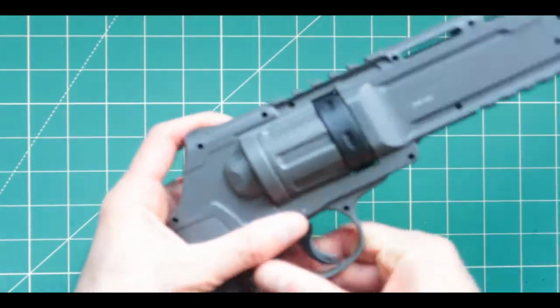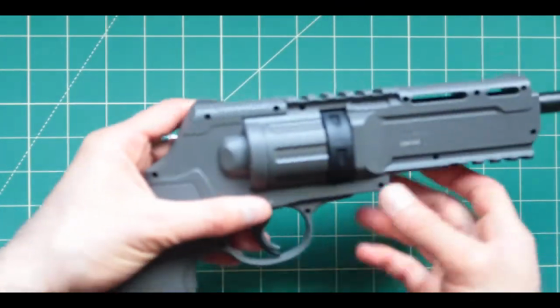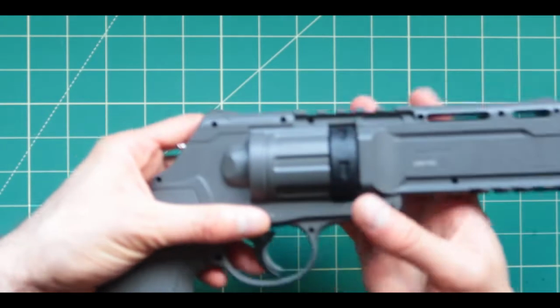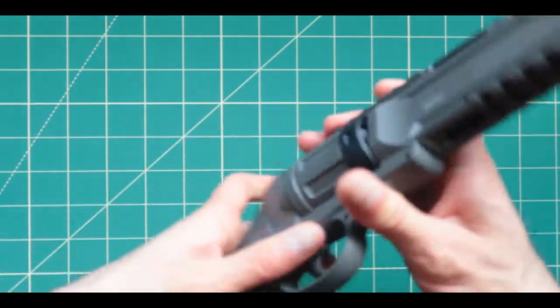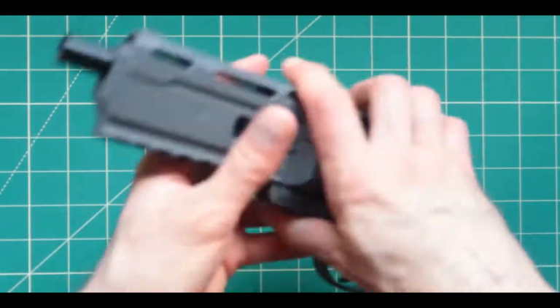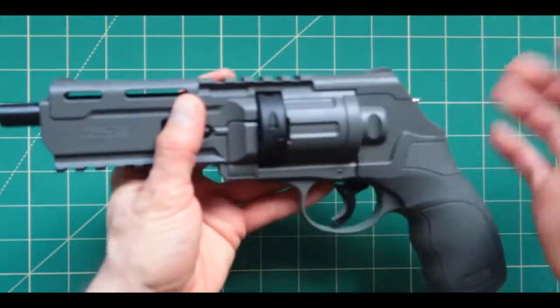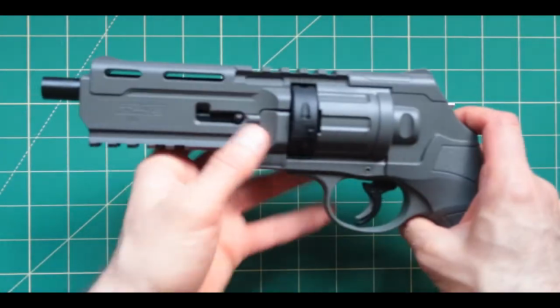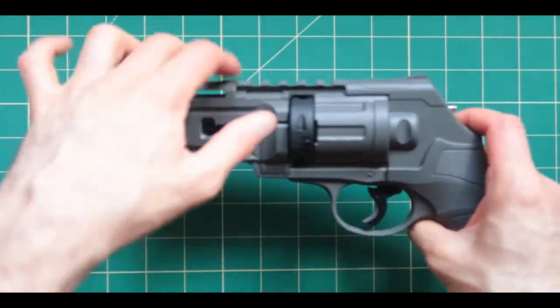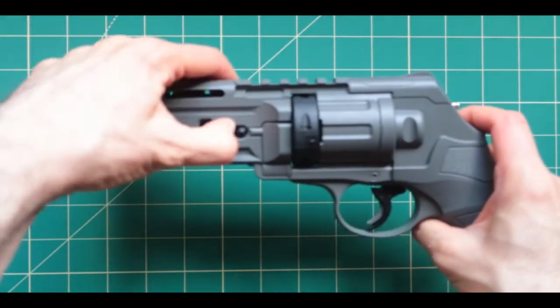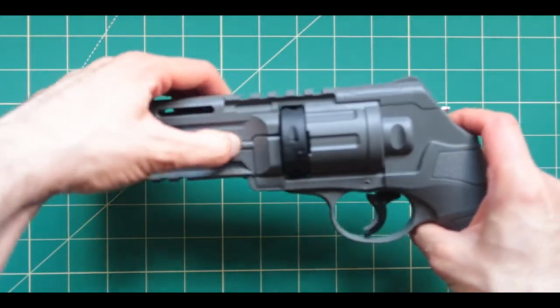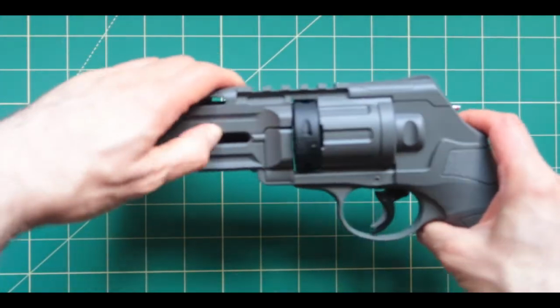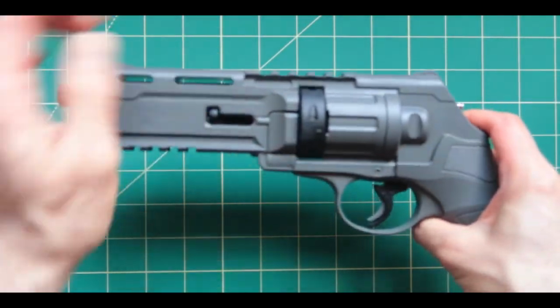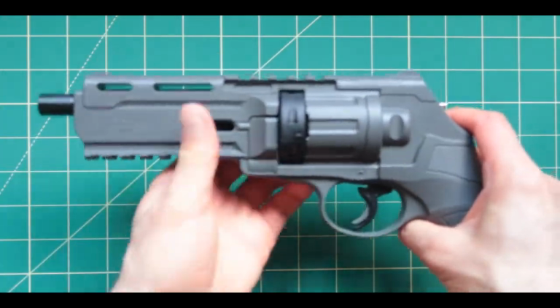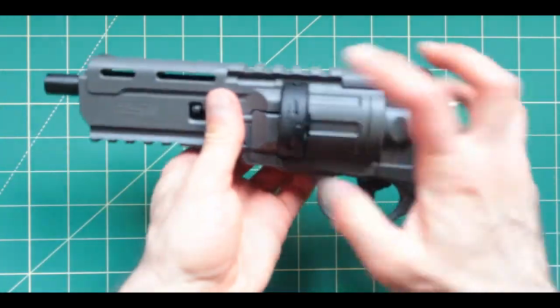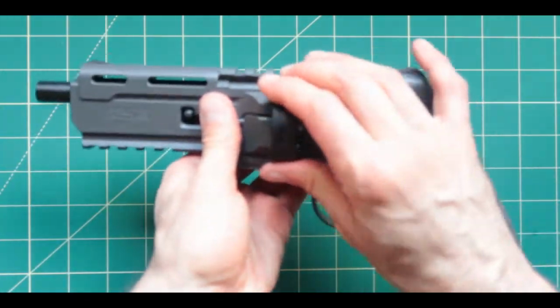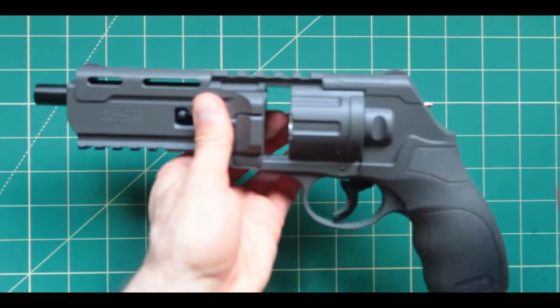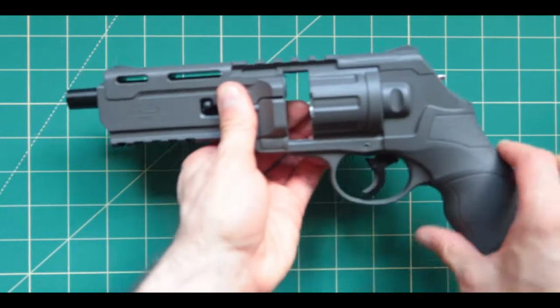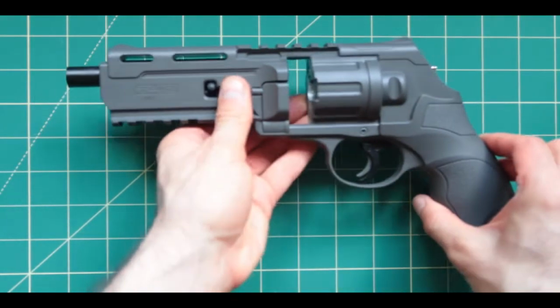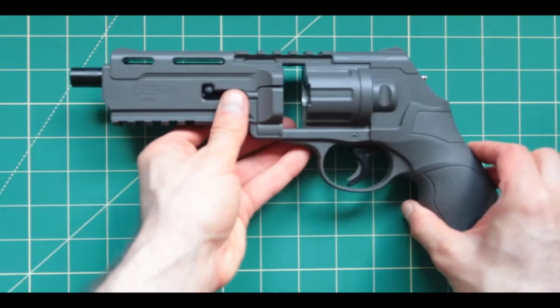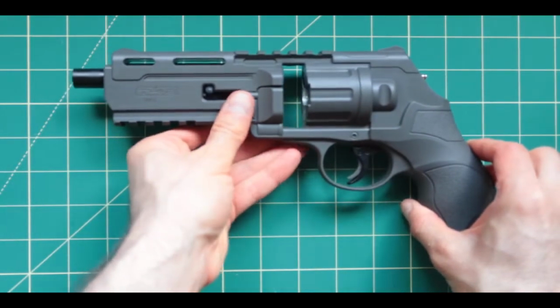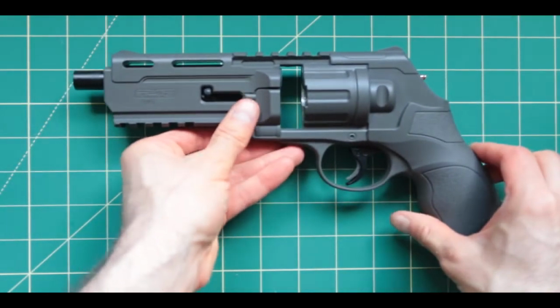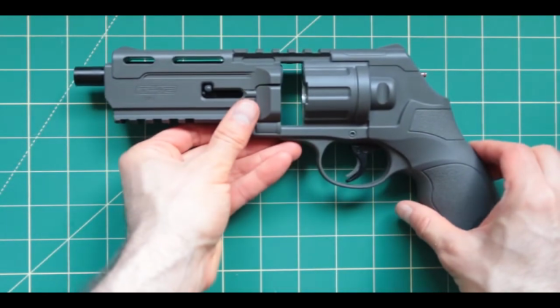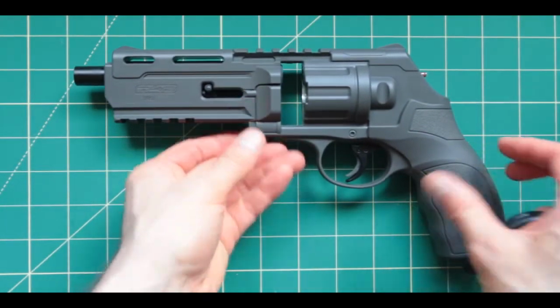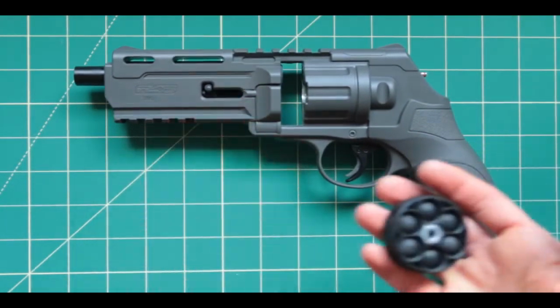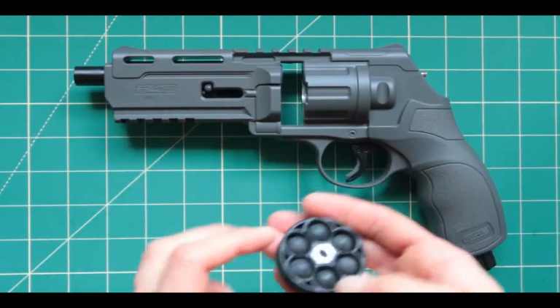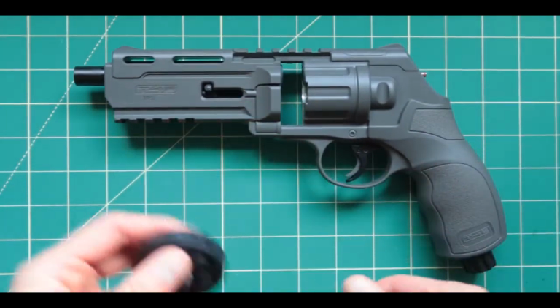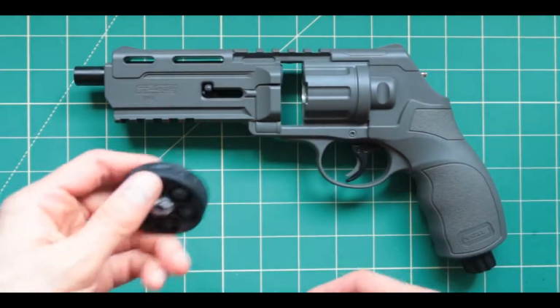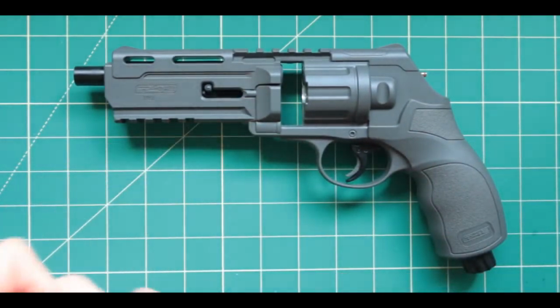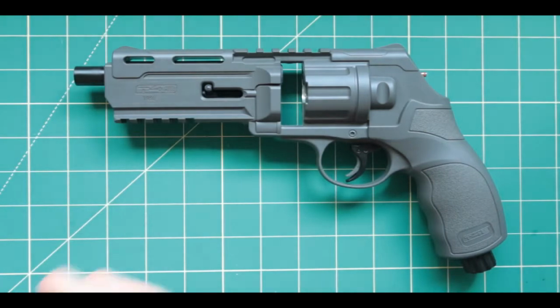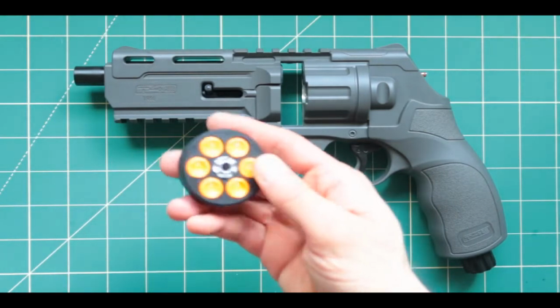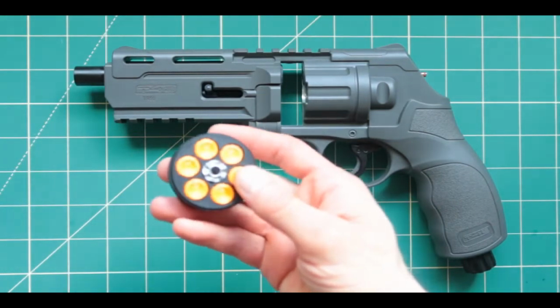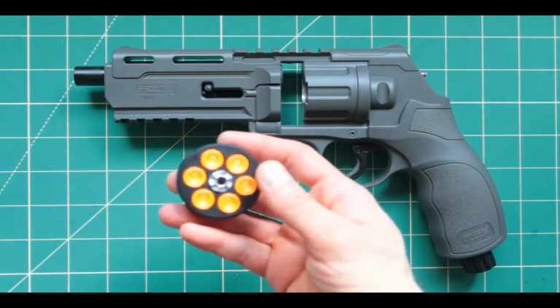Now the biggest question would be how to take it out — just like that, take it out. And now, how do we load up custom pellets?